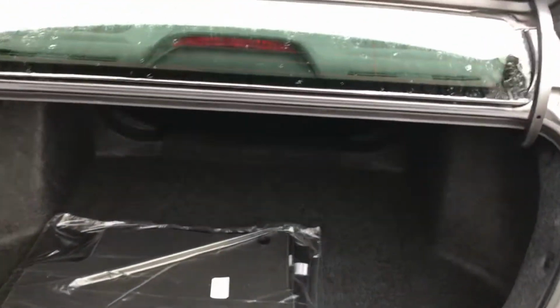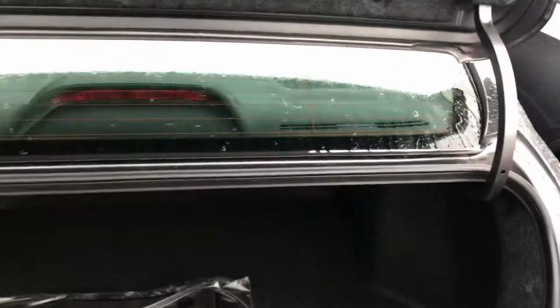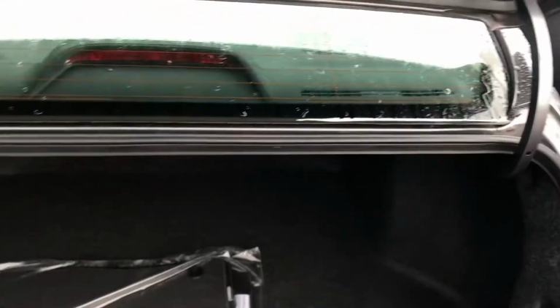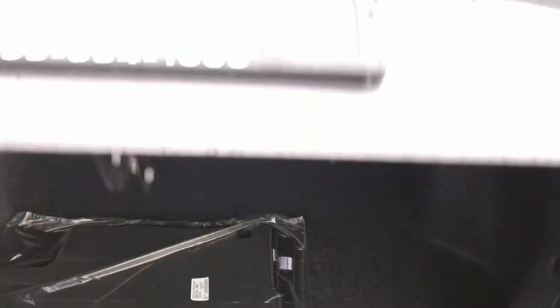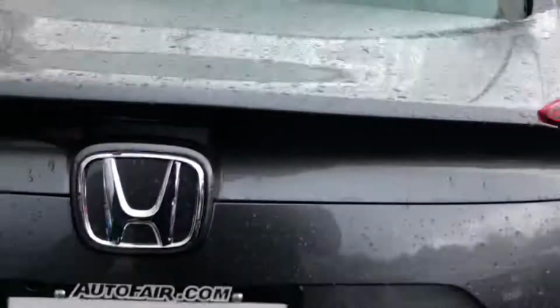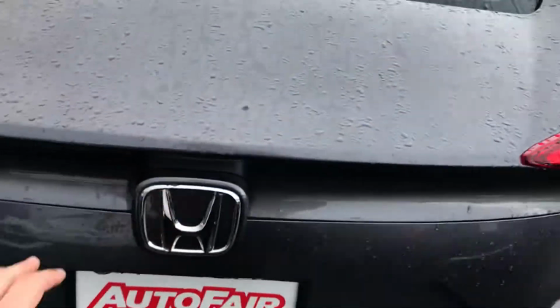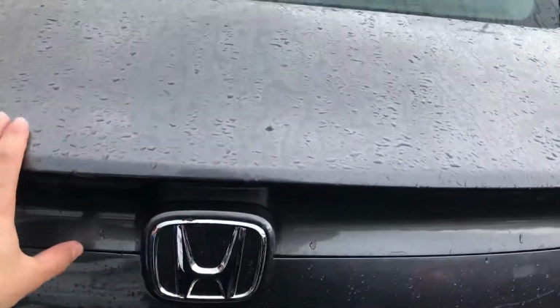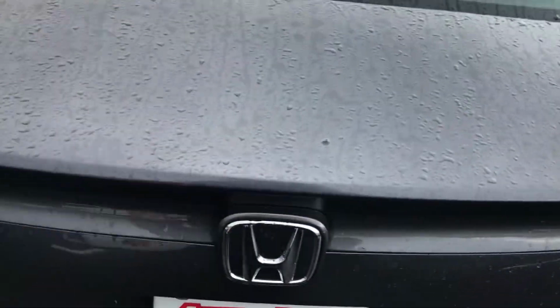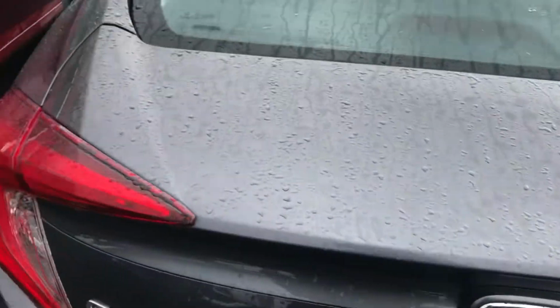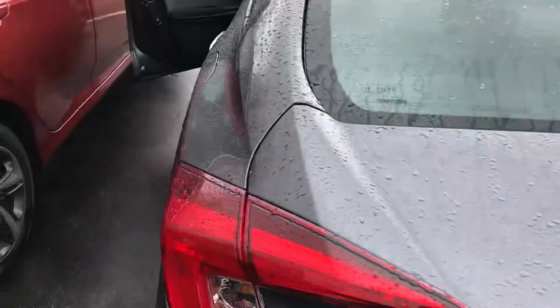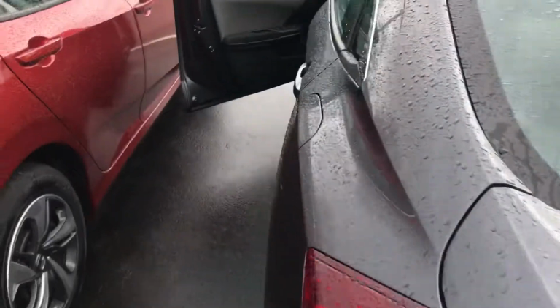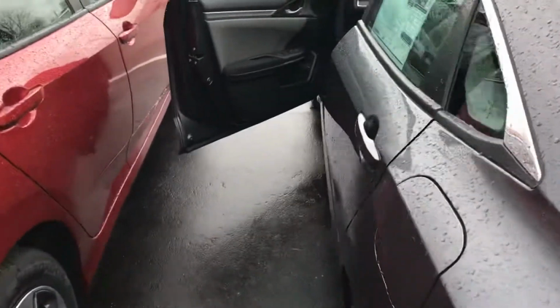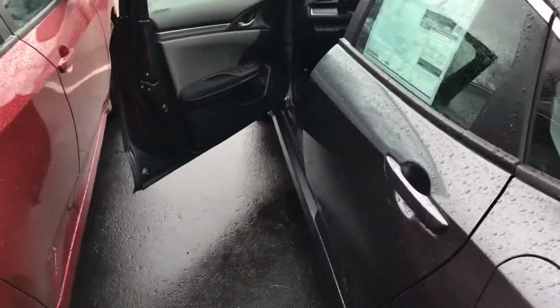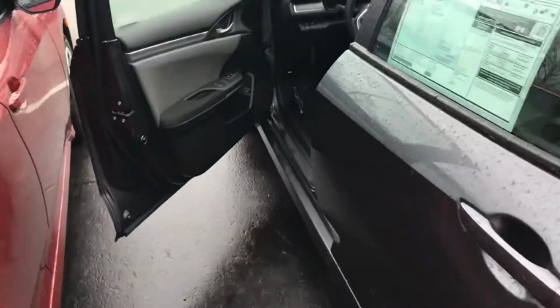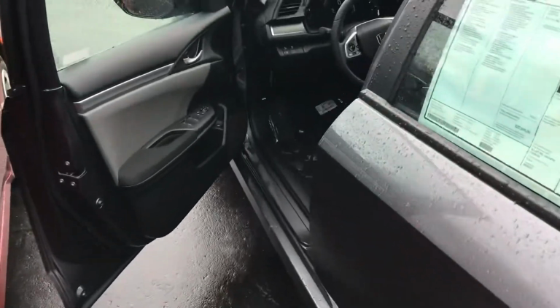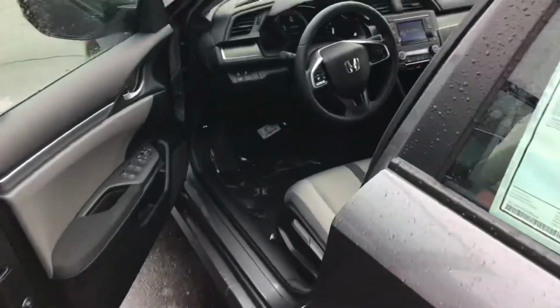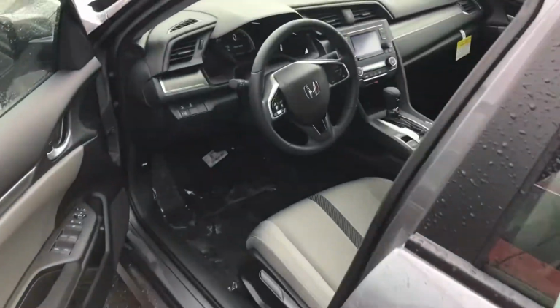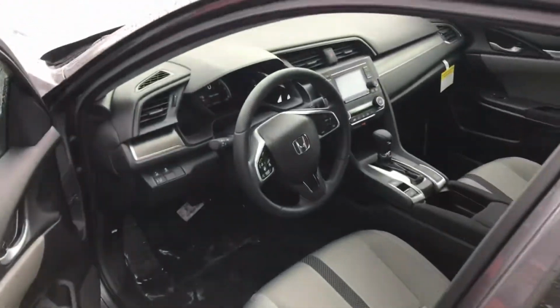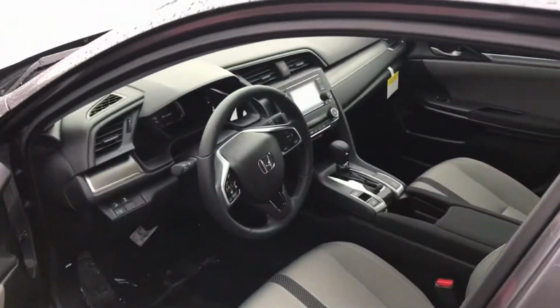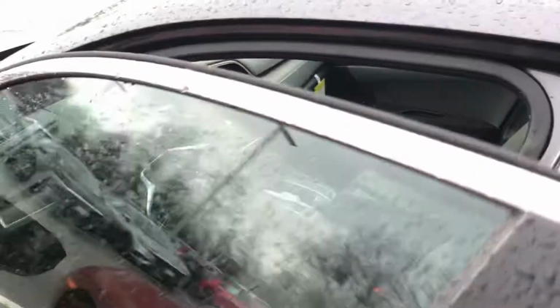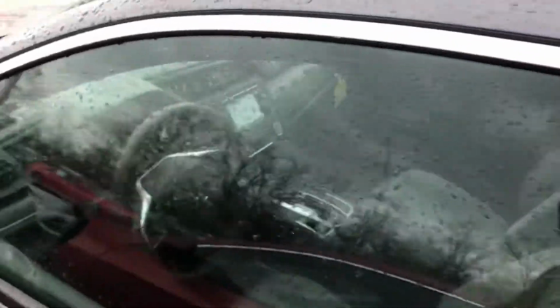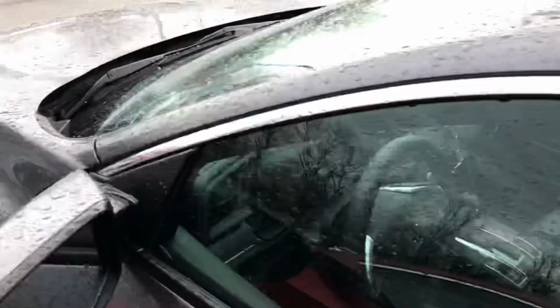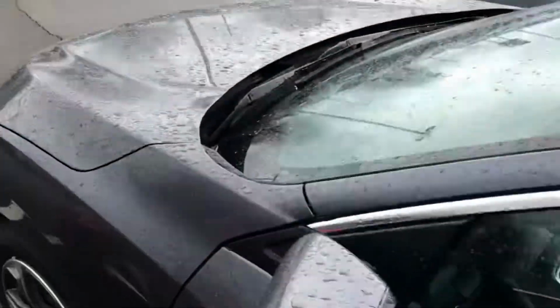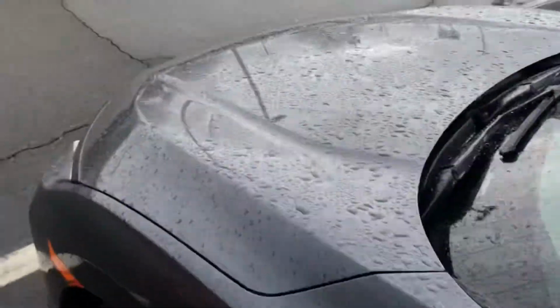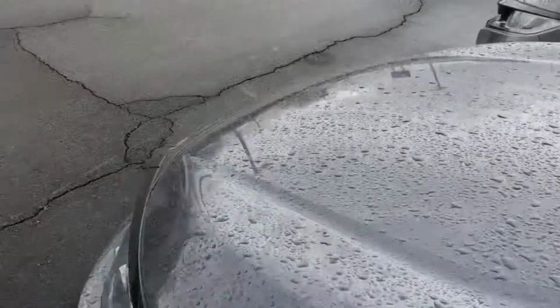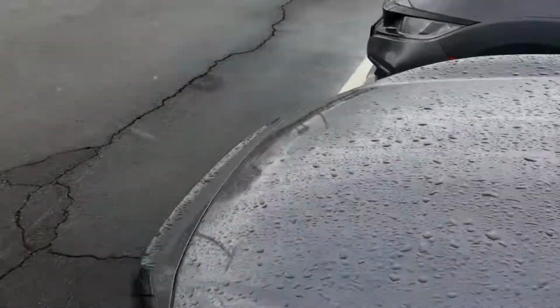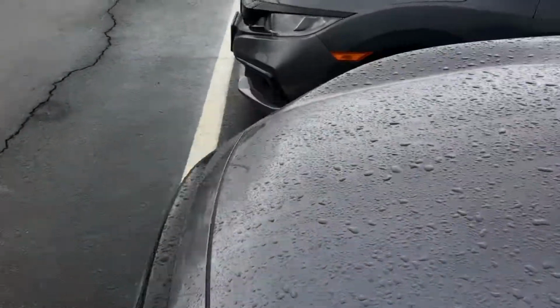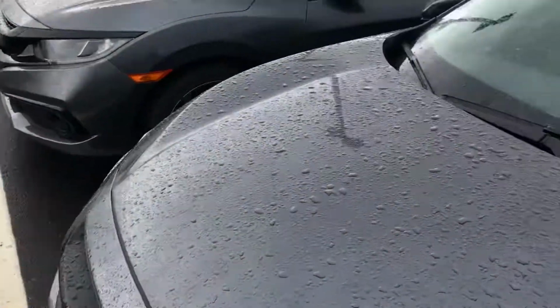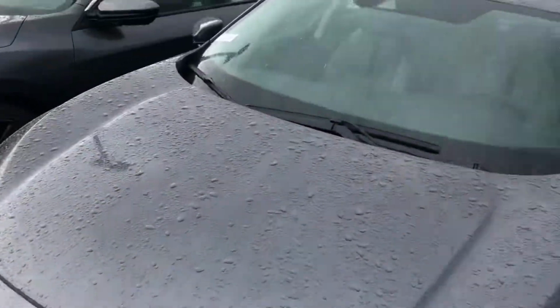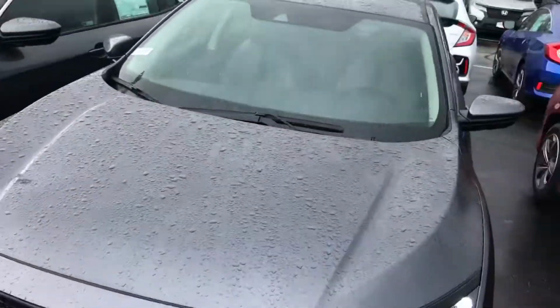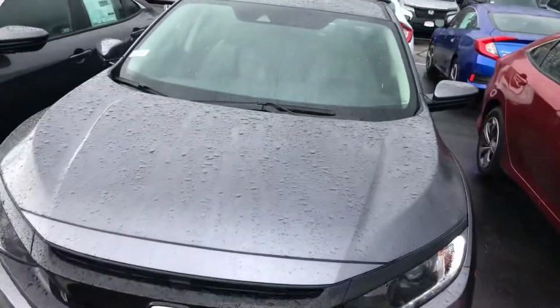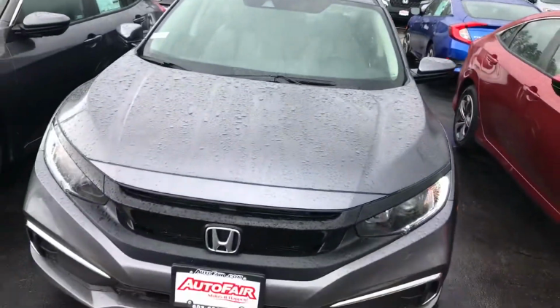Anyways, that was just a really quick look at this 2021 Honda Civic. If you do have any questions on the vehicle or would like me to go over any other features, please feel free to reach out. My name is George — you can reach me at 603-943-9290. Thank you.